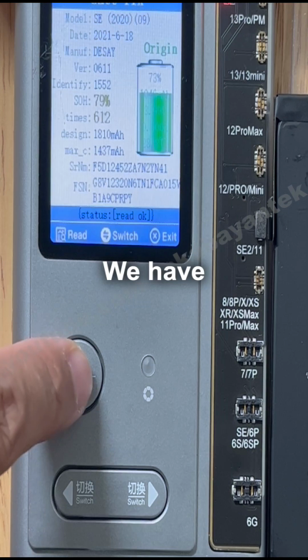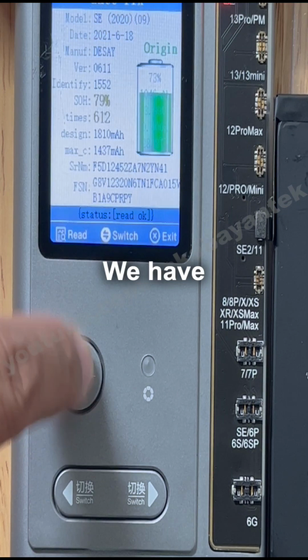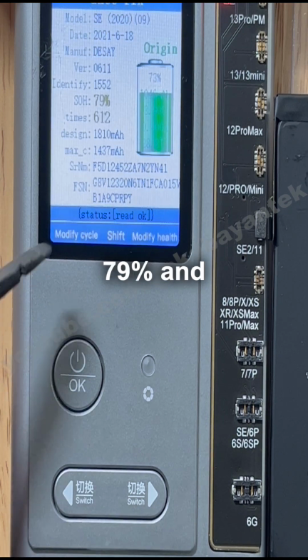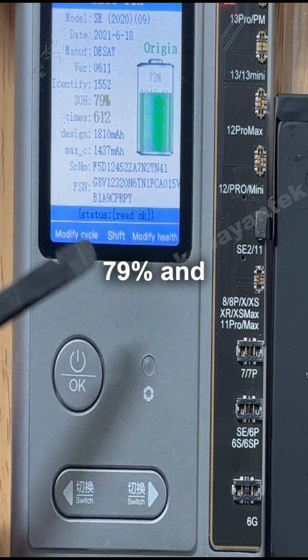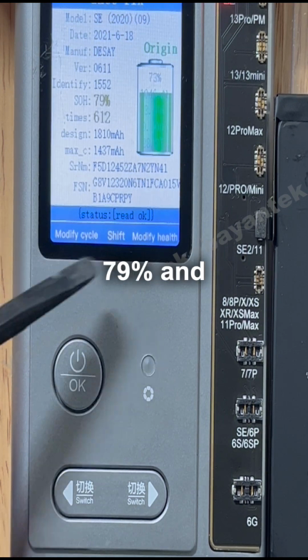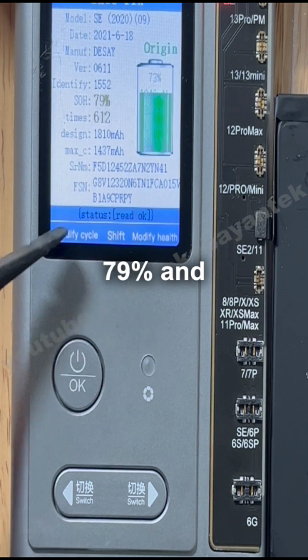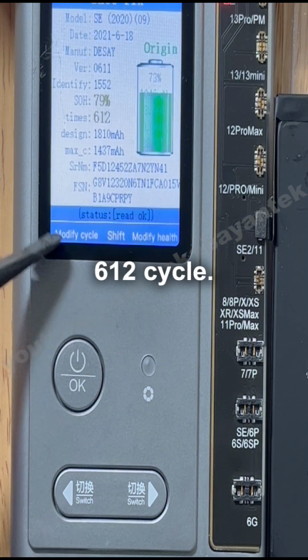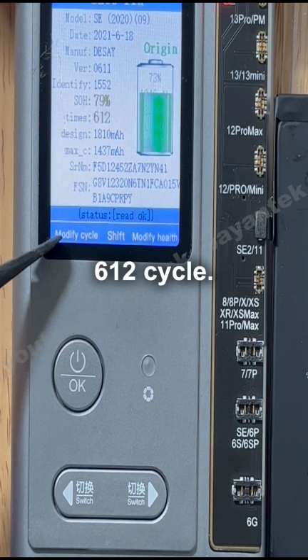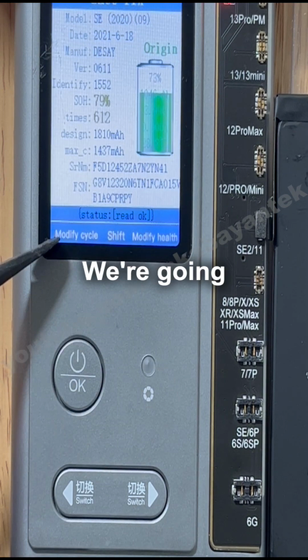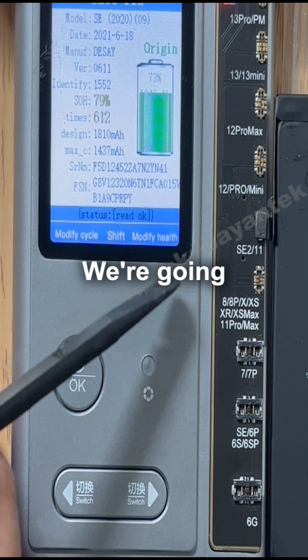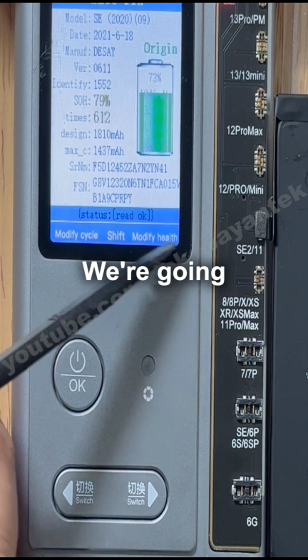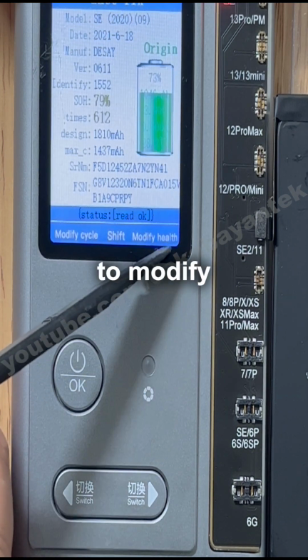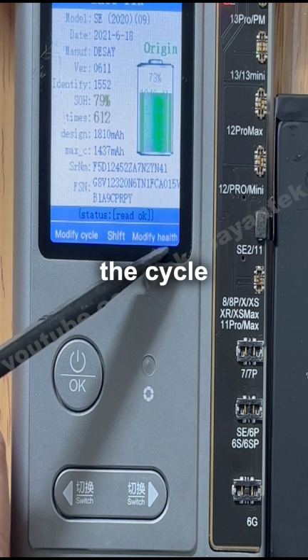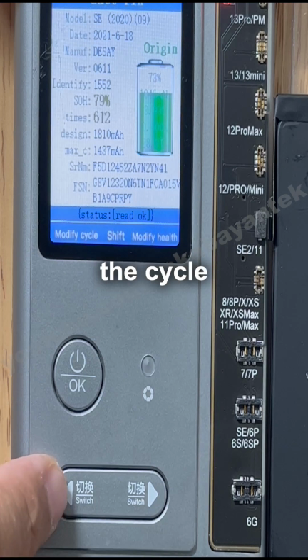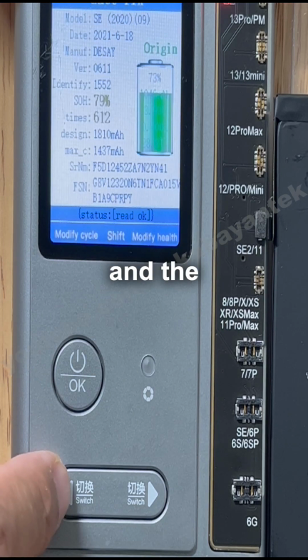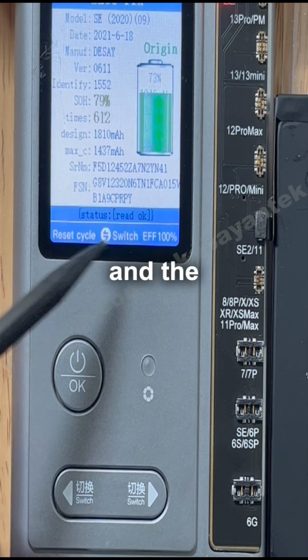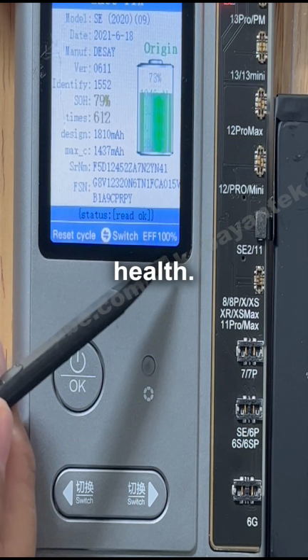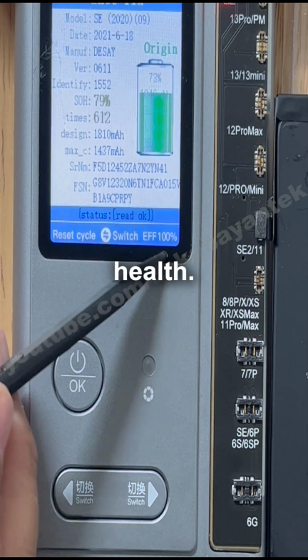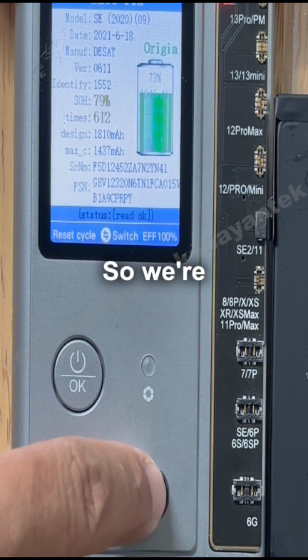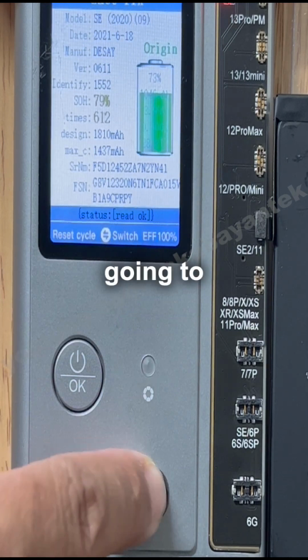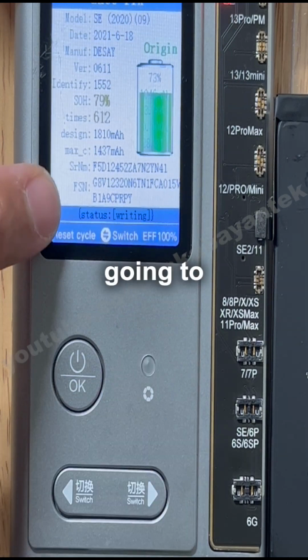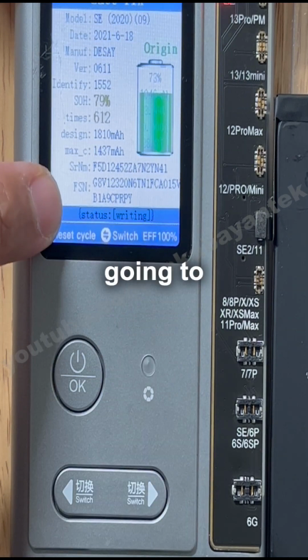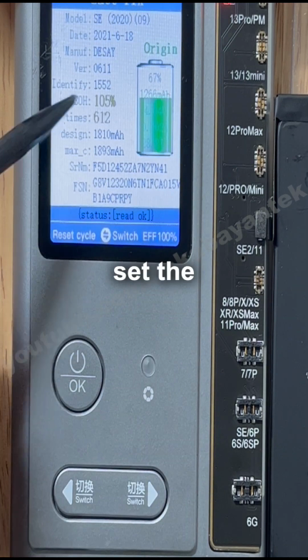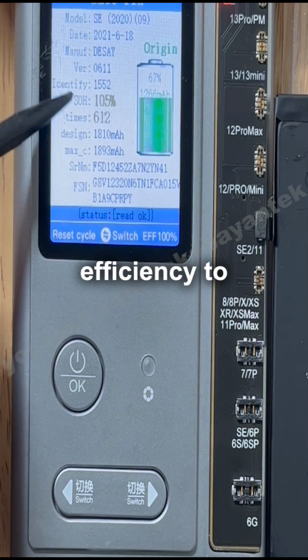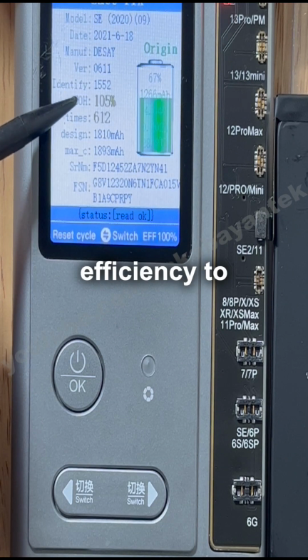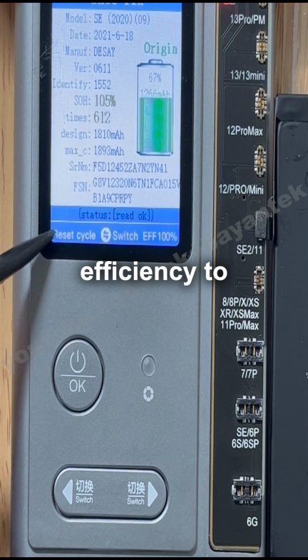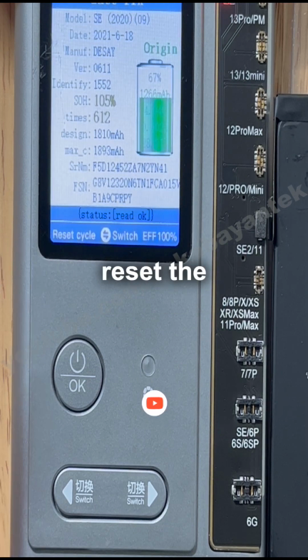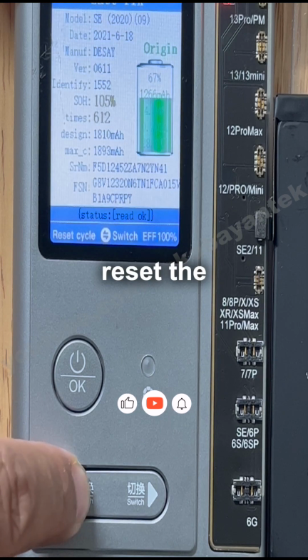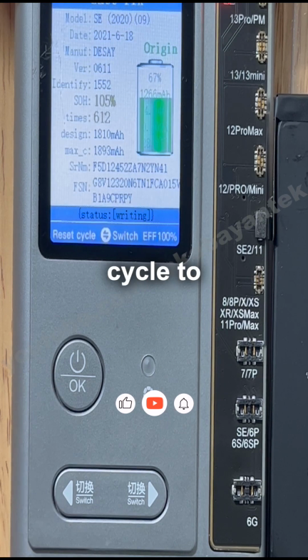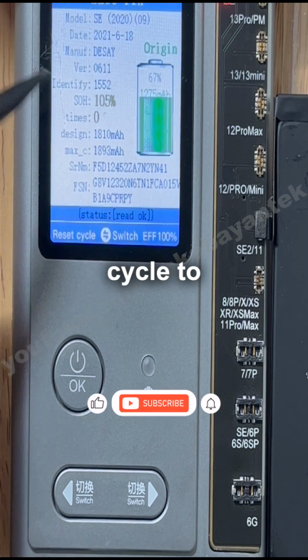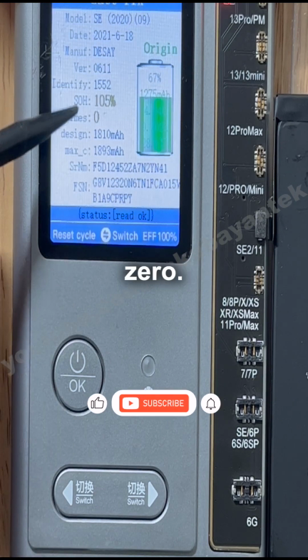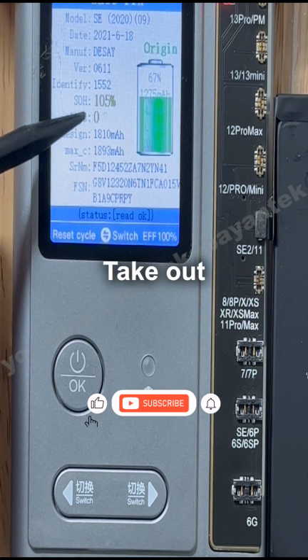We have 79% and 612 cycles. We're going to modify the cycle and the health — set the efficiency to 100 and reset the cycle to zero.